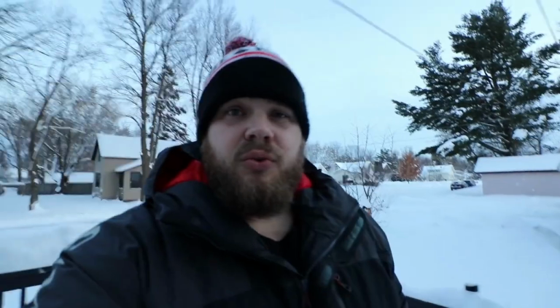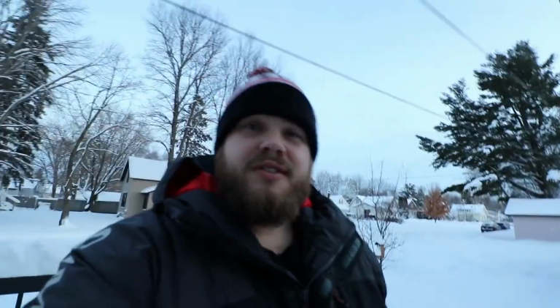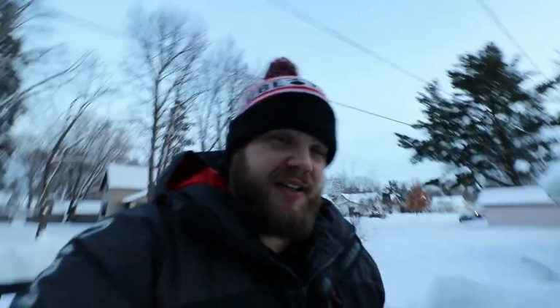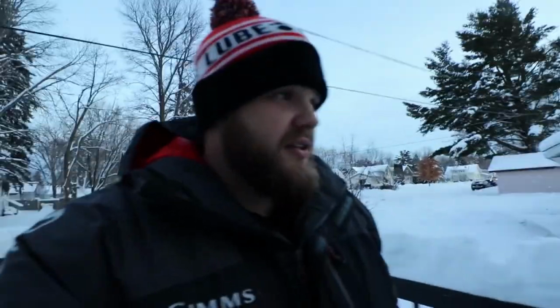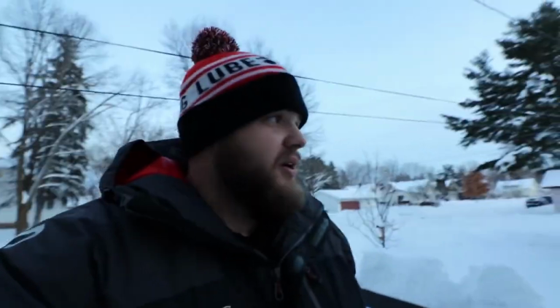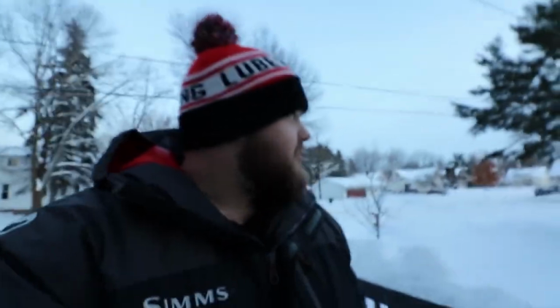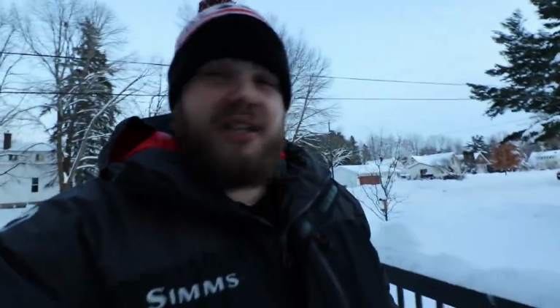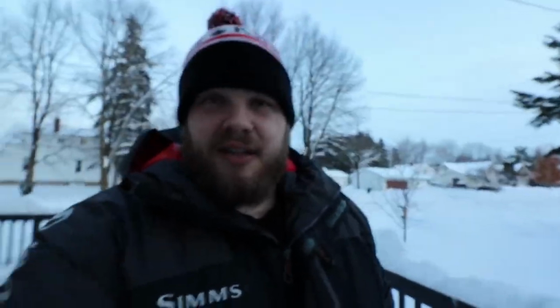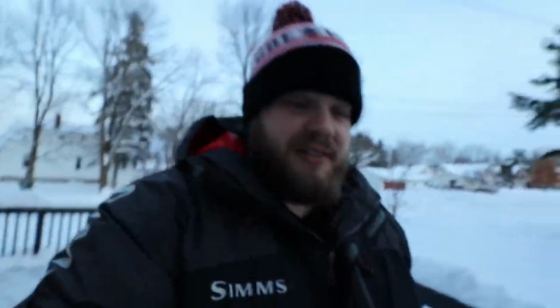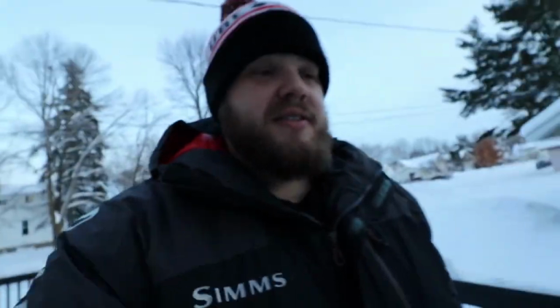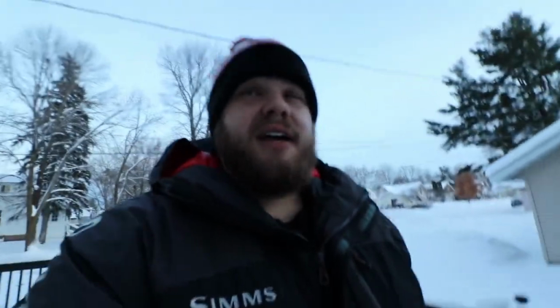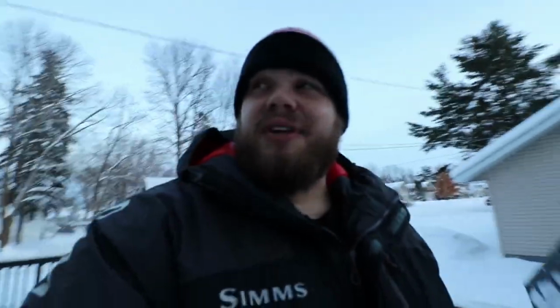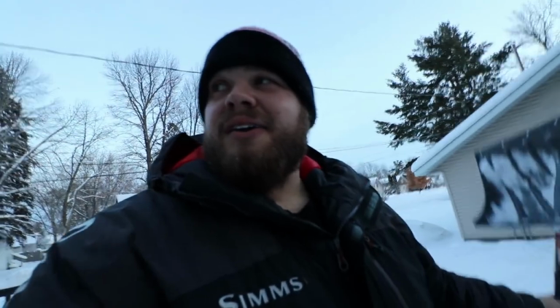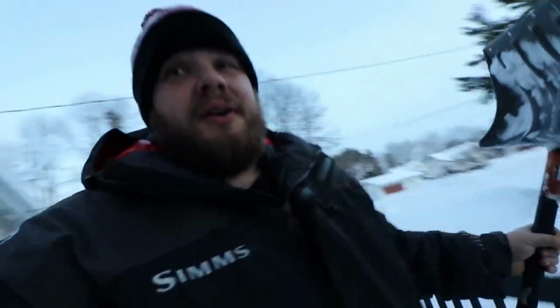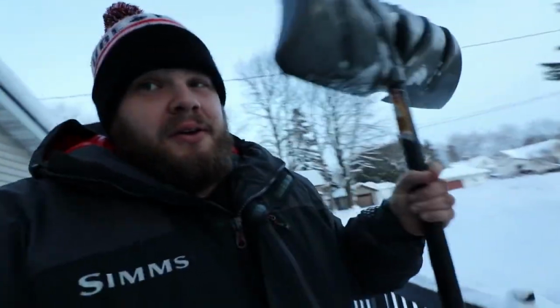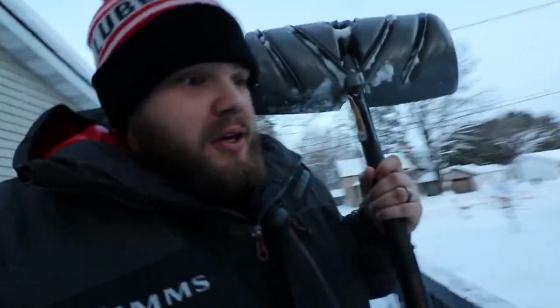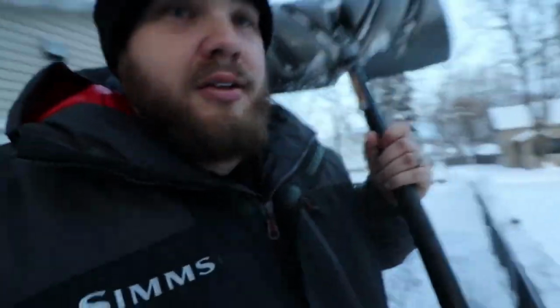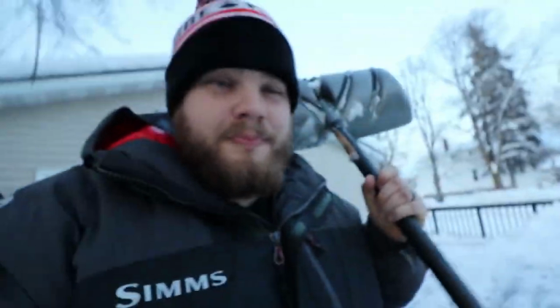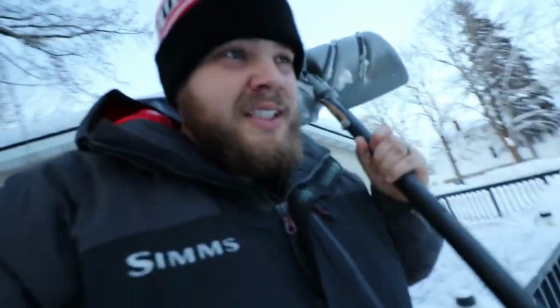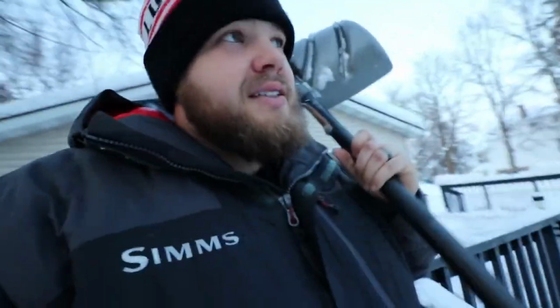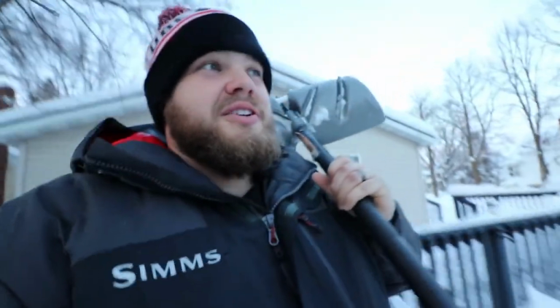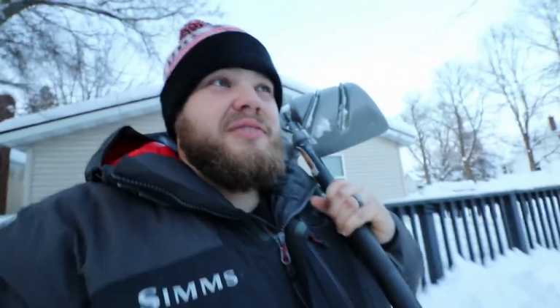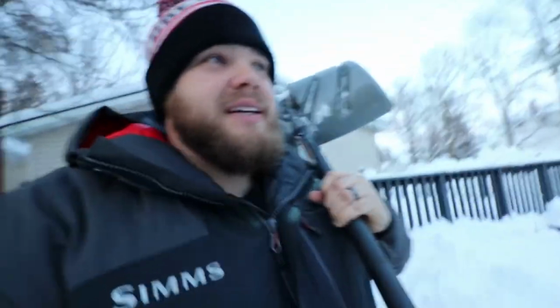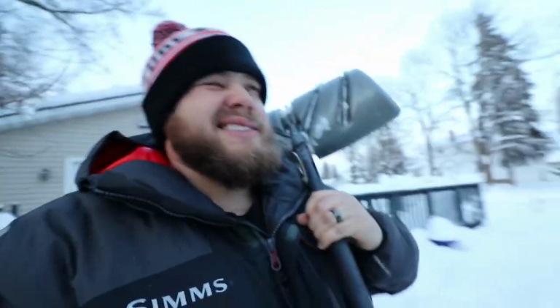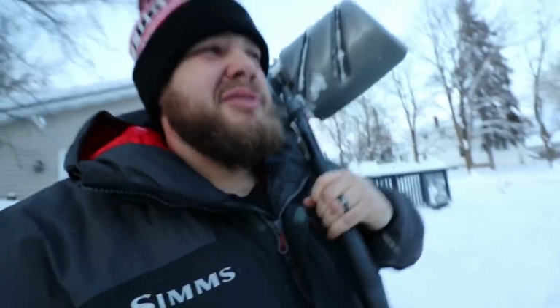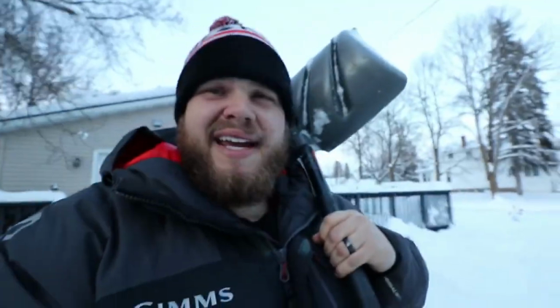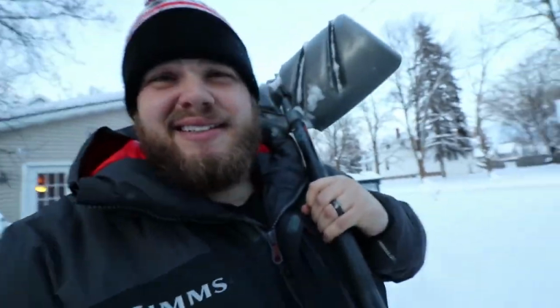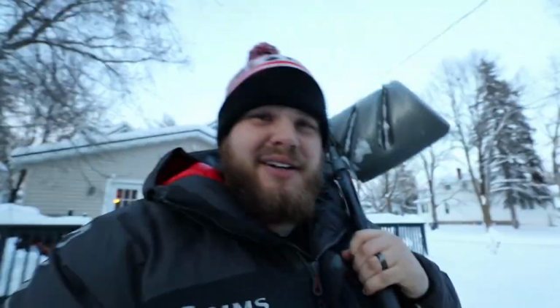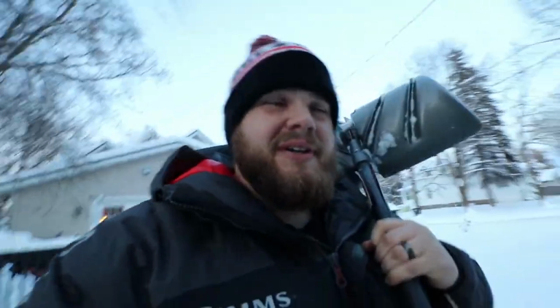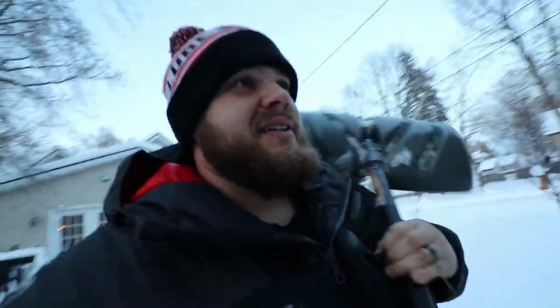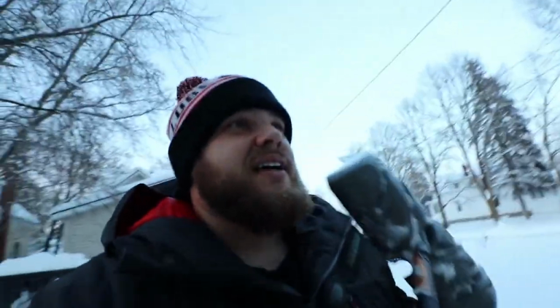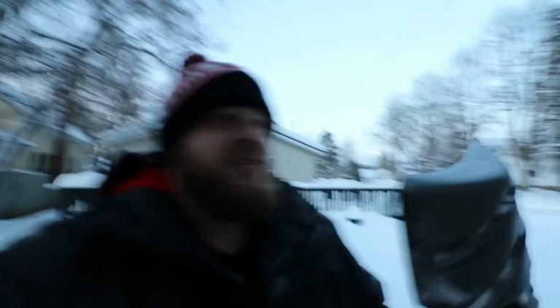Winter finally decided to show up. I wish I could say I'm dressed like this because I just got off the lake. Nope. Just got done shoveling — probably 18 inches of snow. Gotta love it.